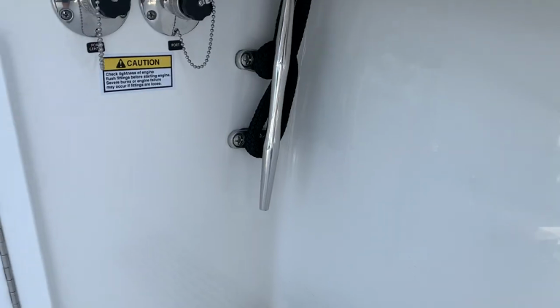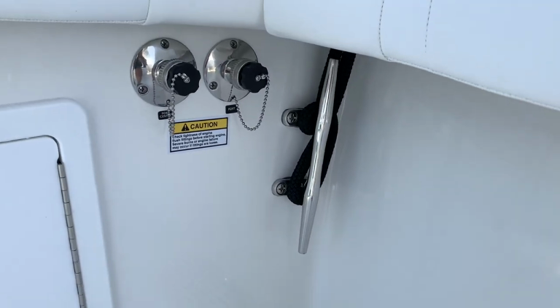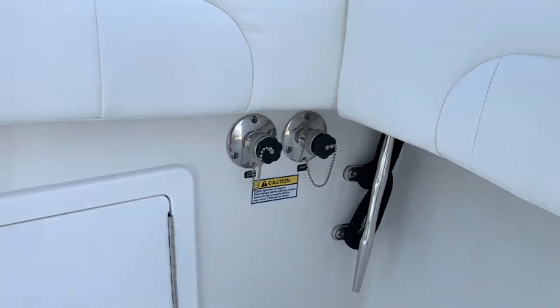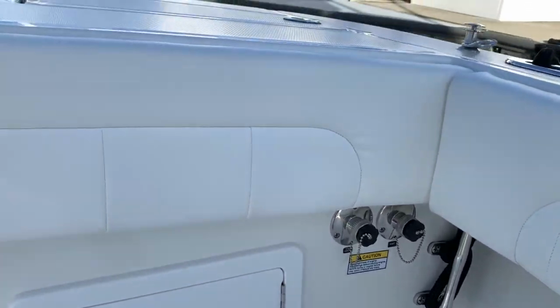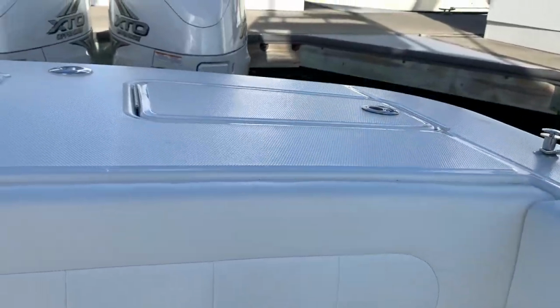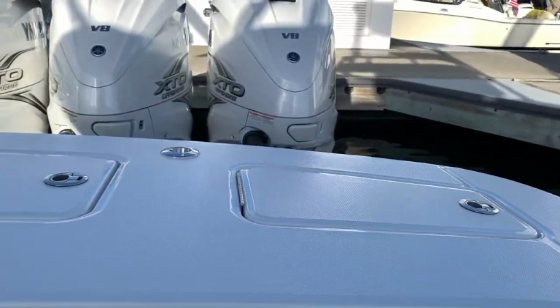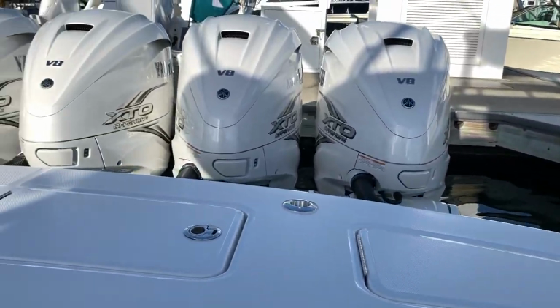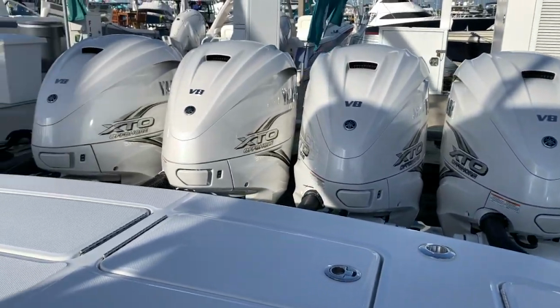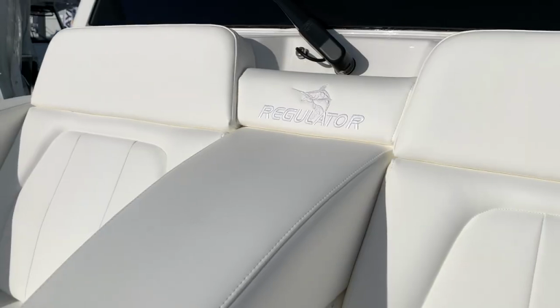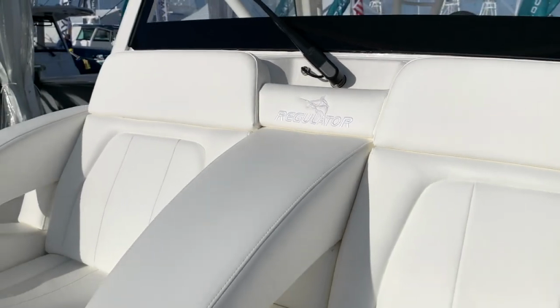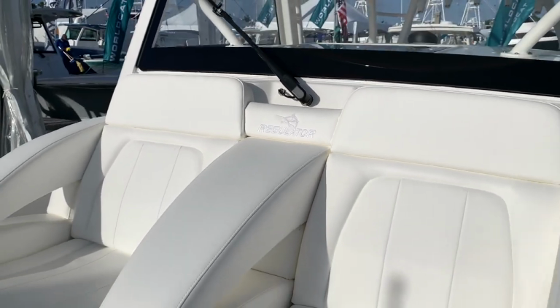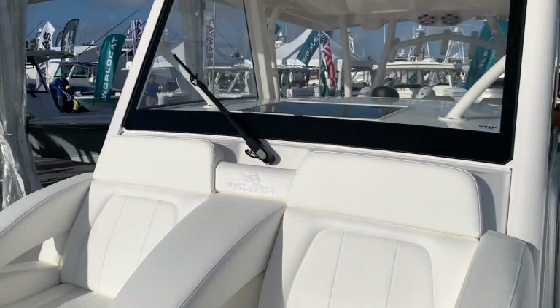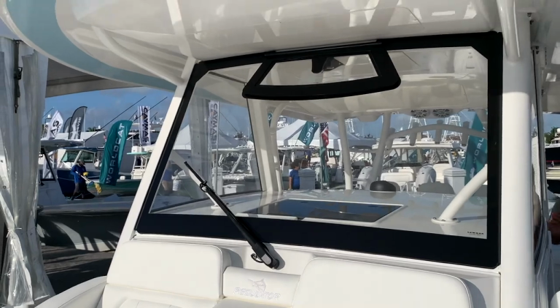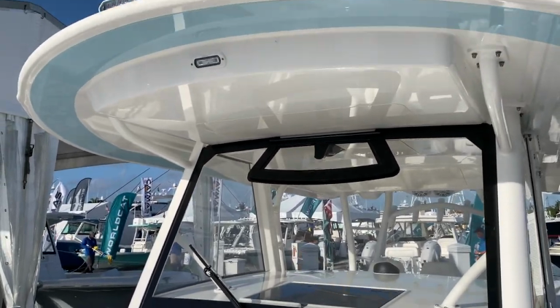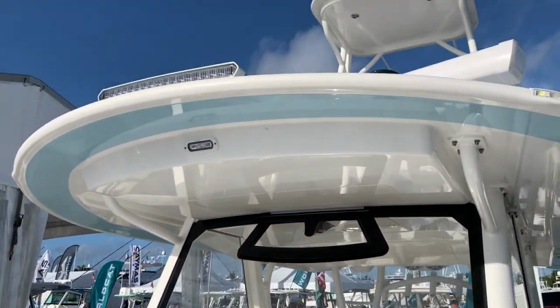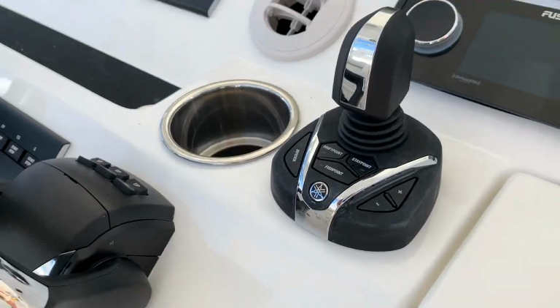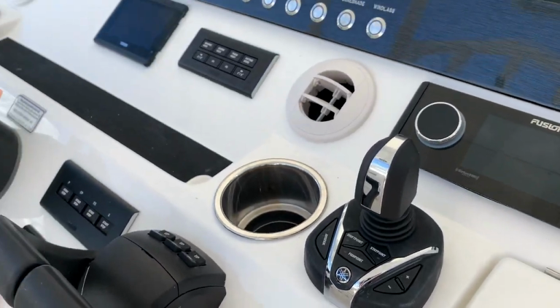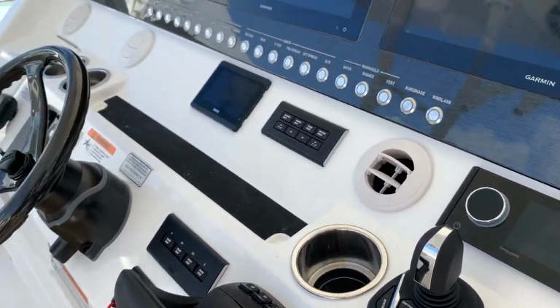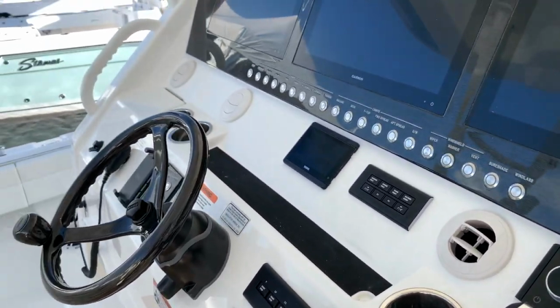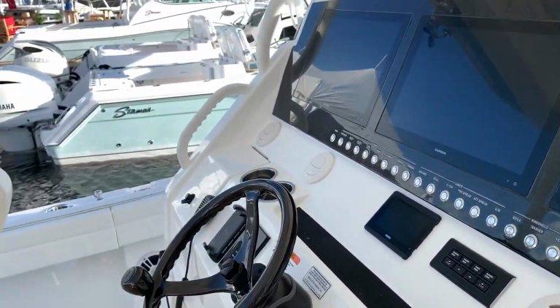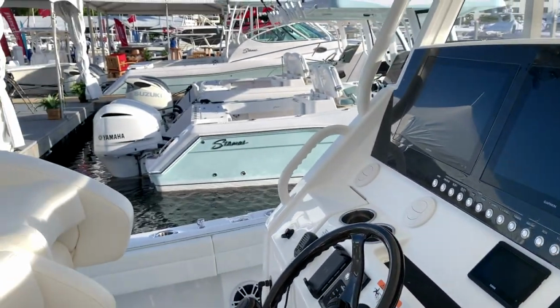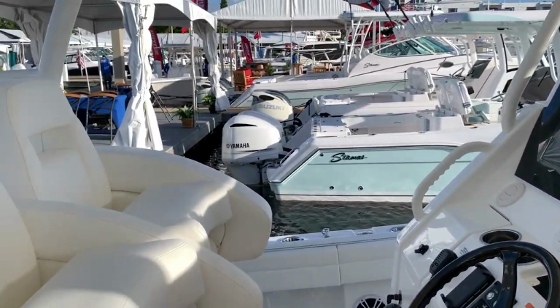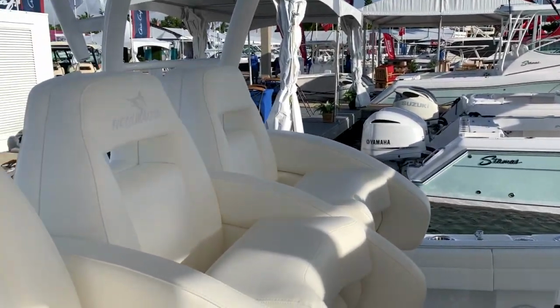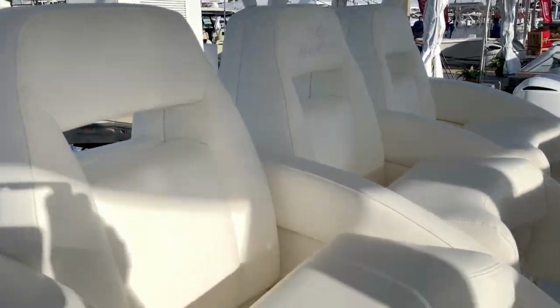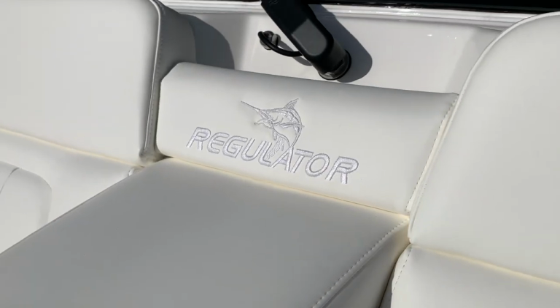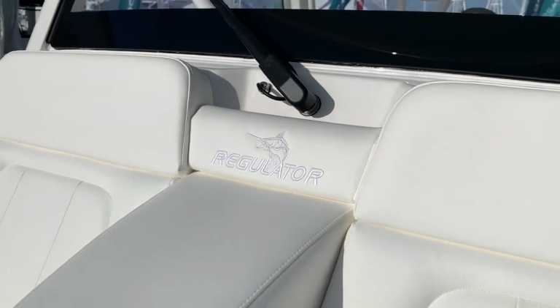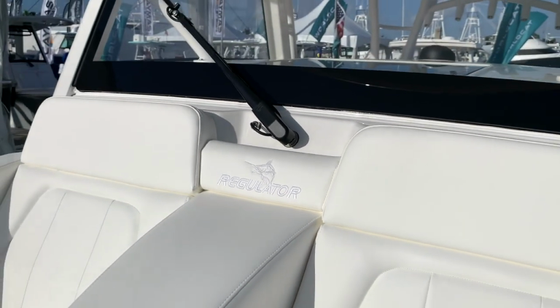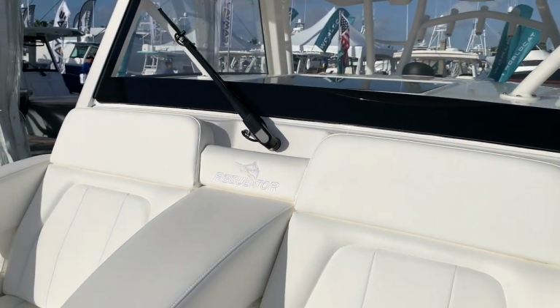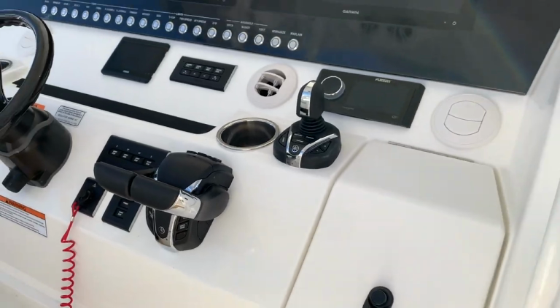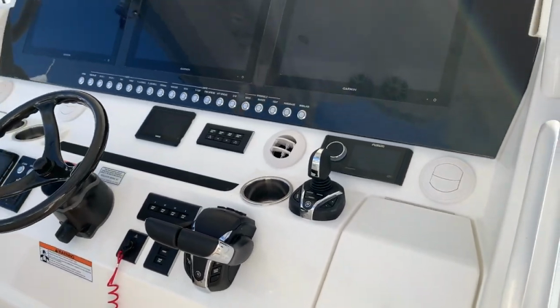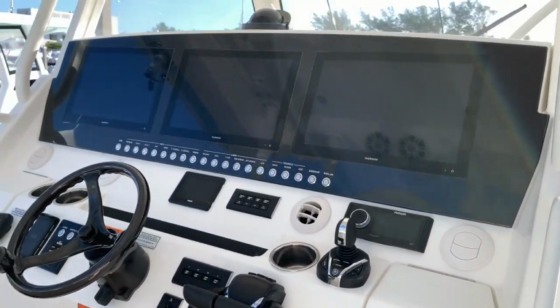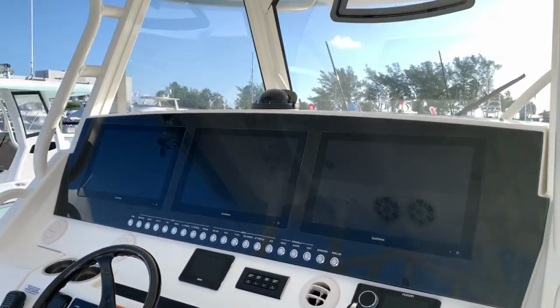I'm a big catamaran guy because I've got bad knees and a bad back, but if I was going to get a monohull, I would consider this as one of my top three choices because of the build quality, the heavy hull, and ultimately the ride quality that all of that delivers.